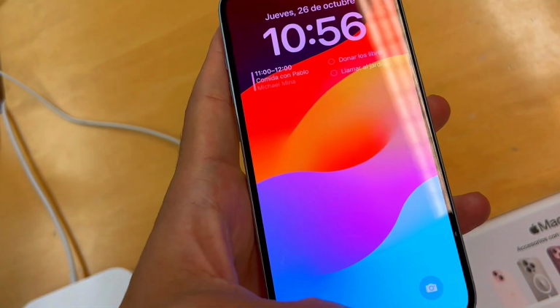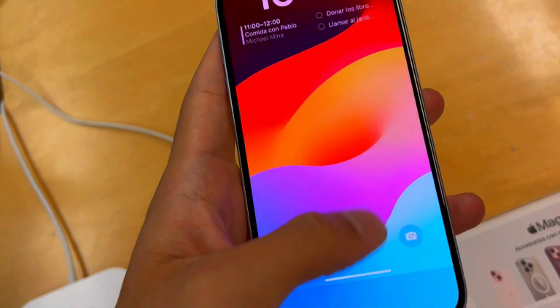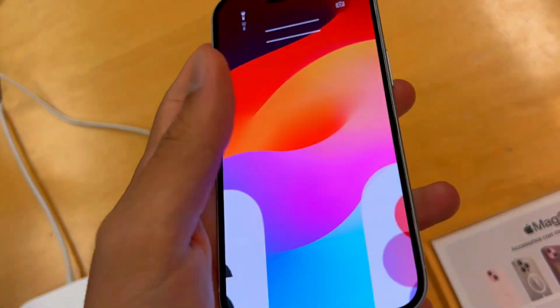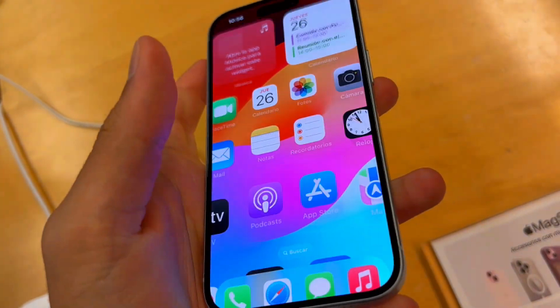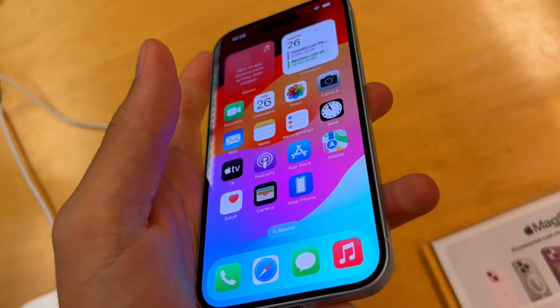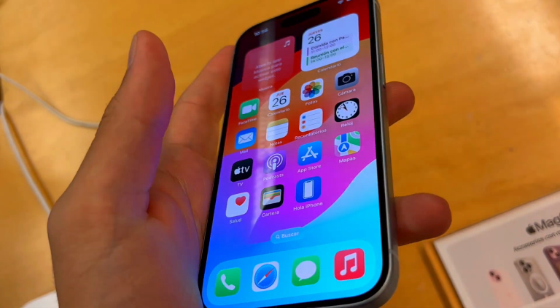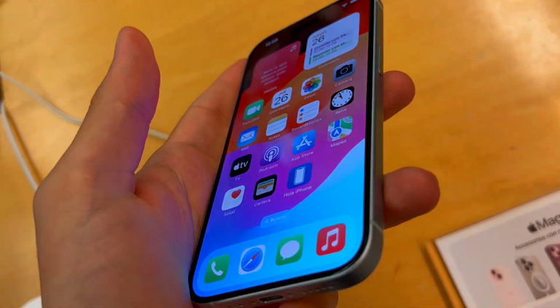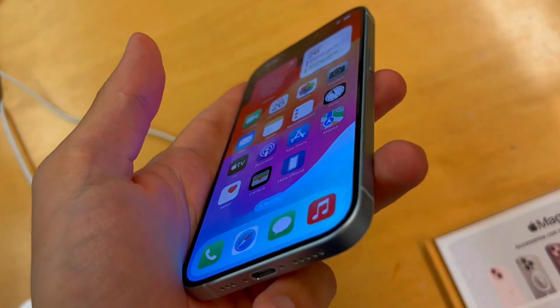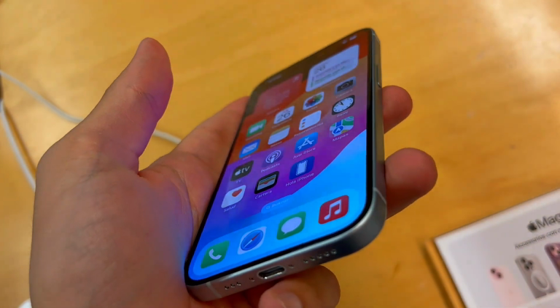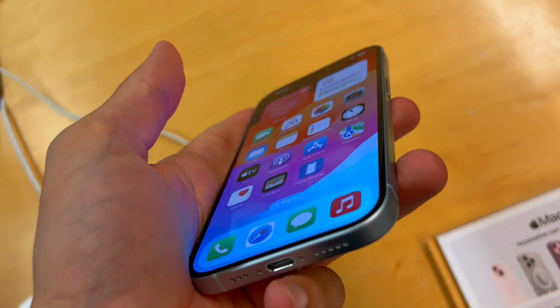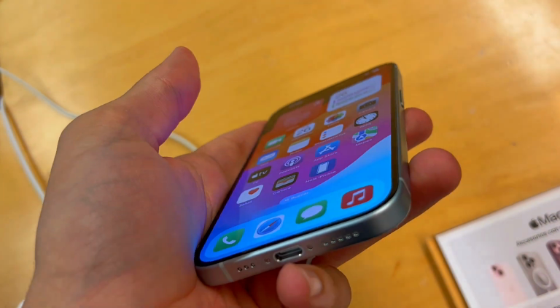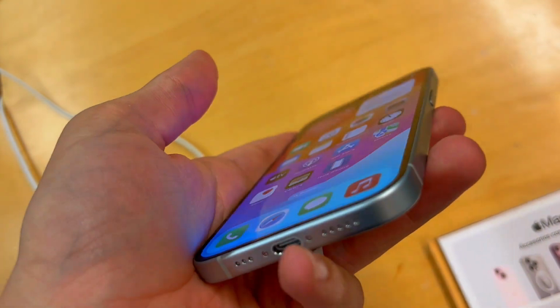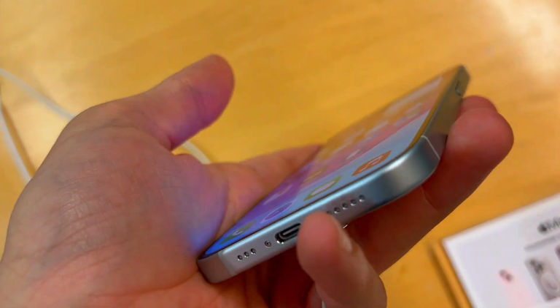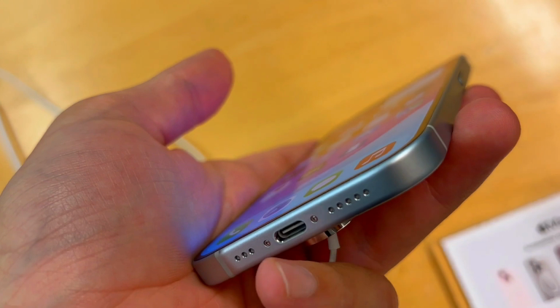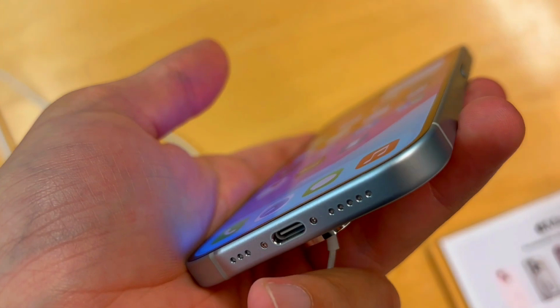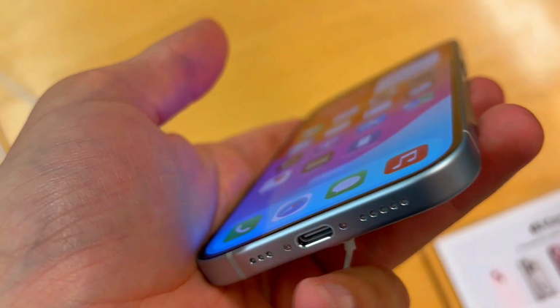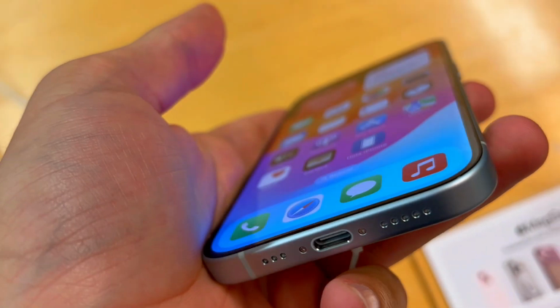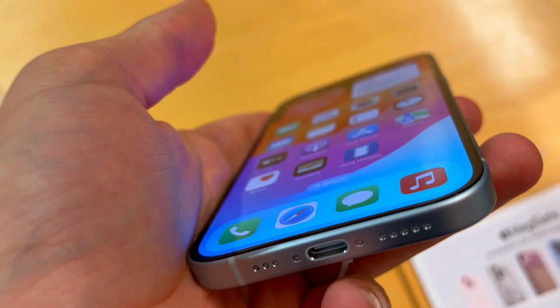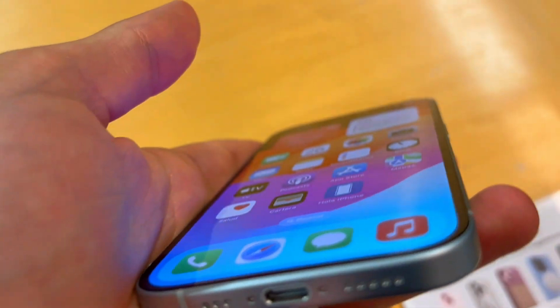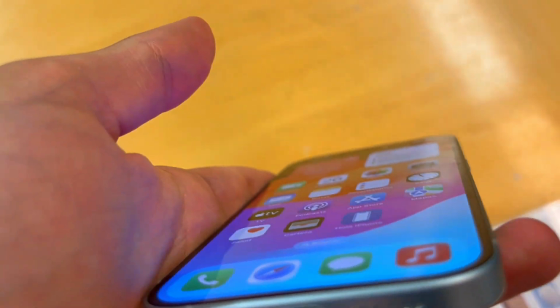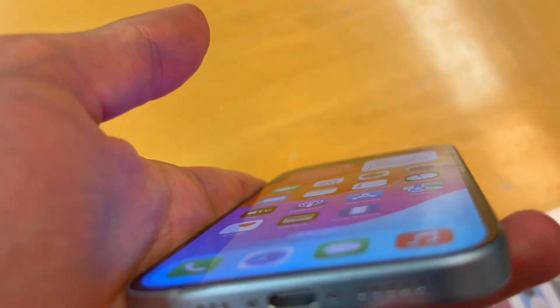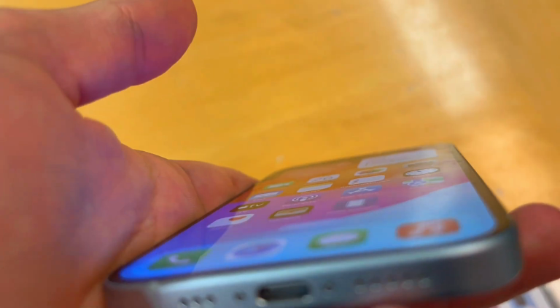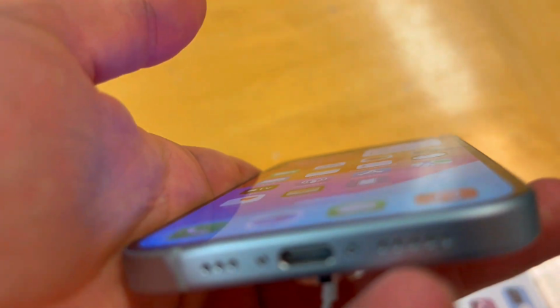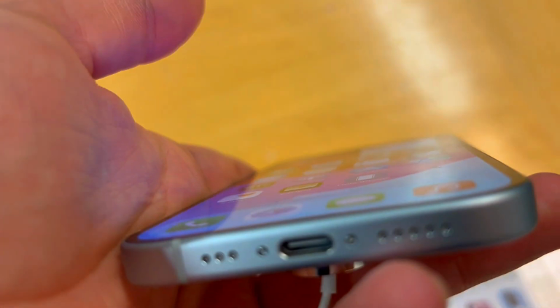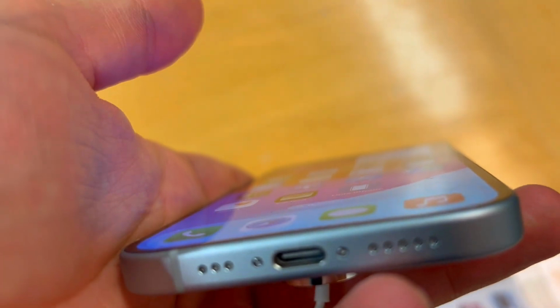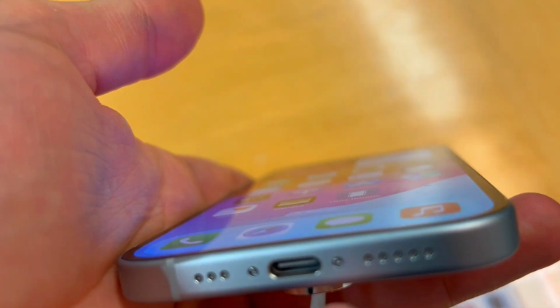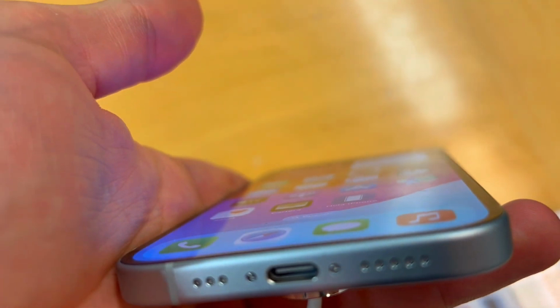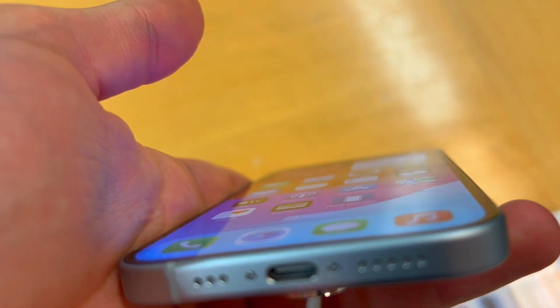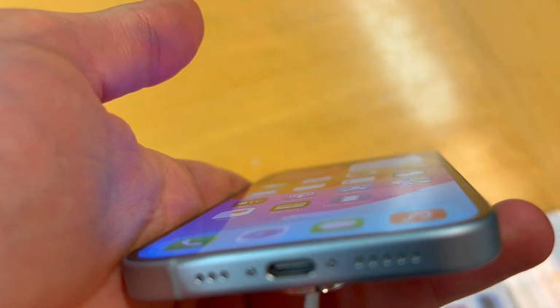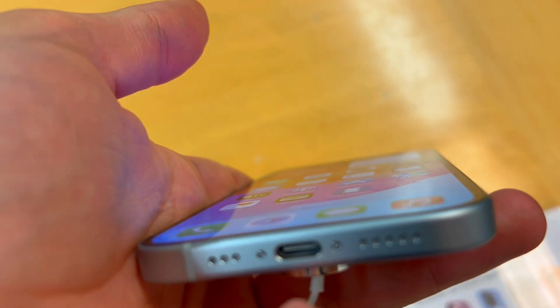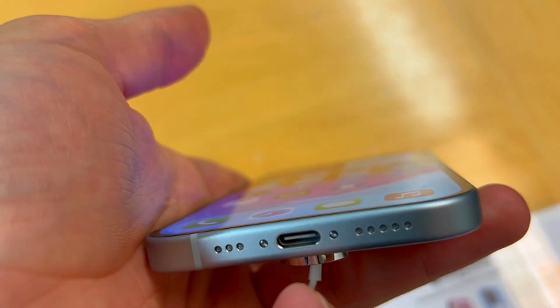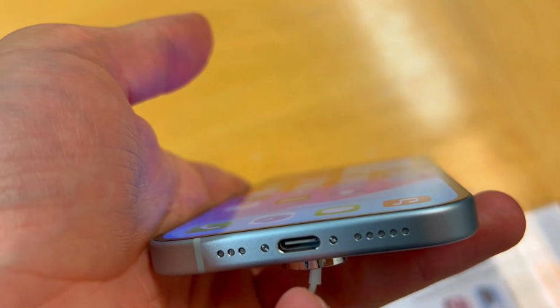In a nutshell, the iPhone 15 is a solid upgrade, especially if you're all about photography. Its sleek design, powerful camera, and reliable performance make it a great choice.